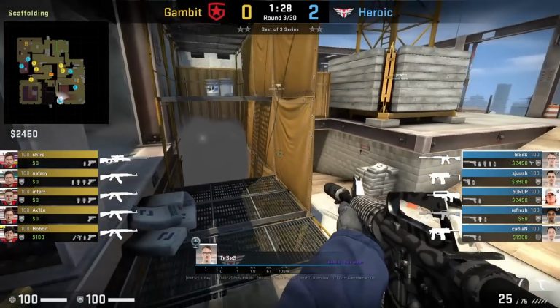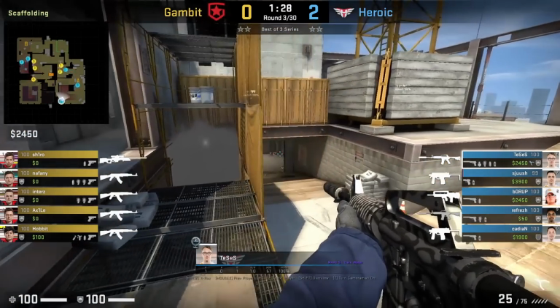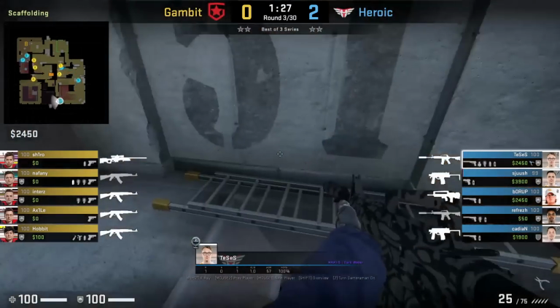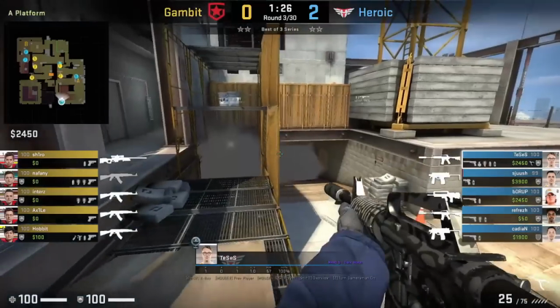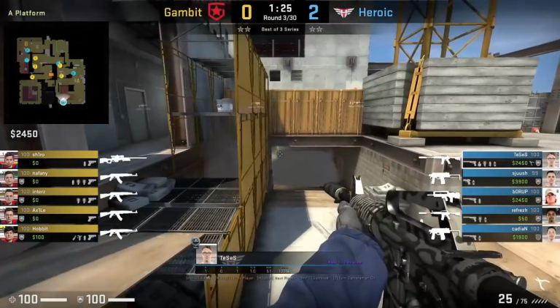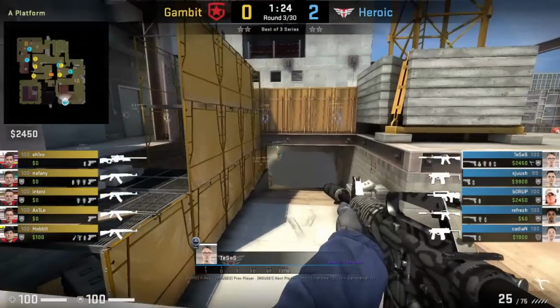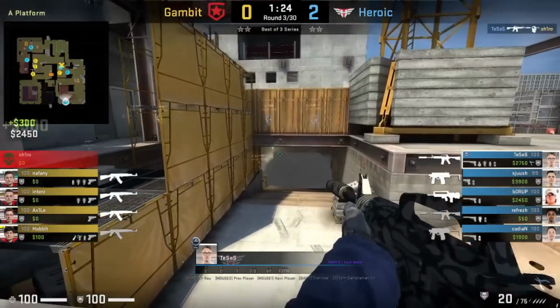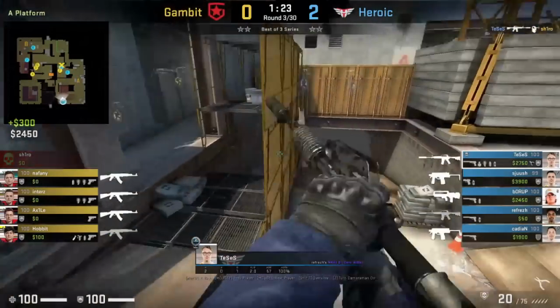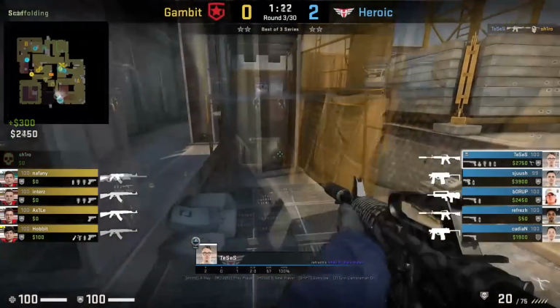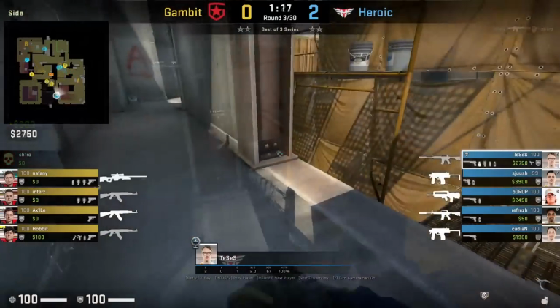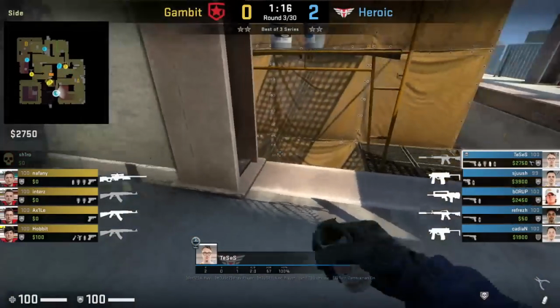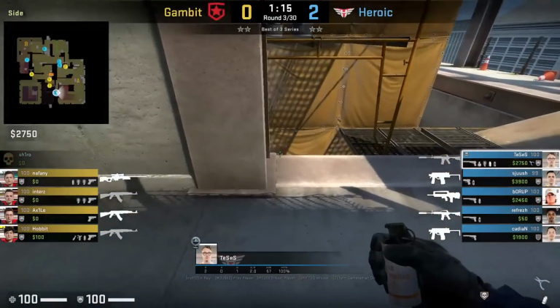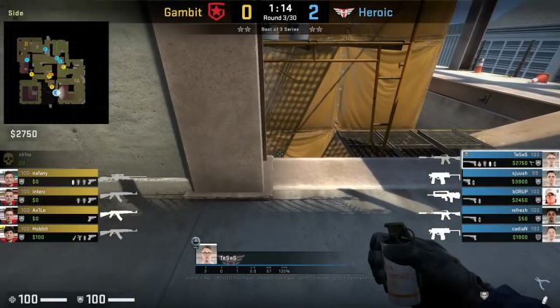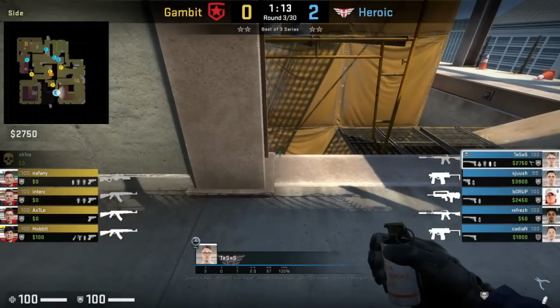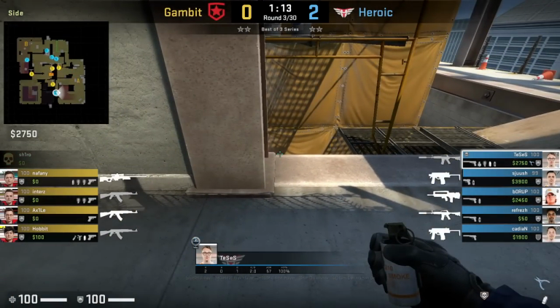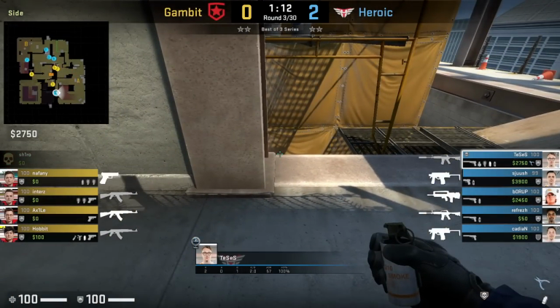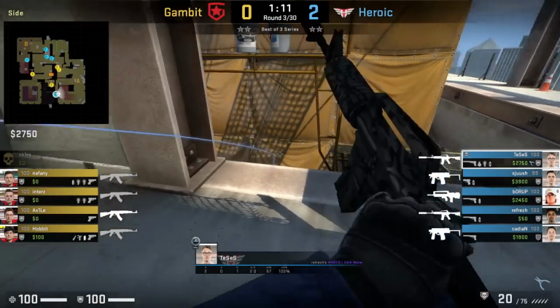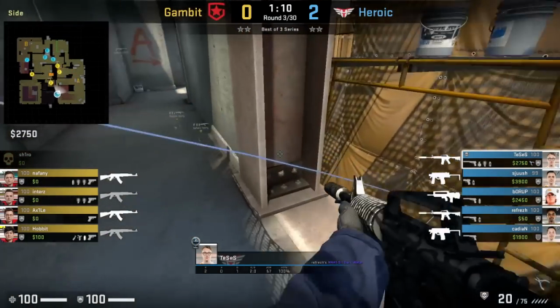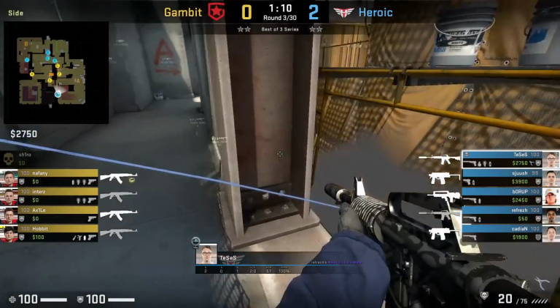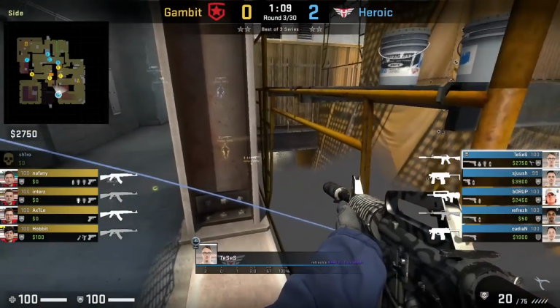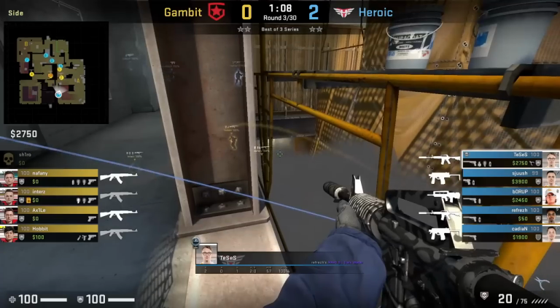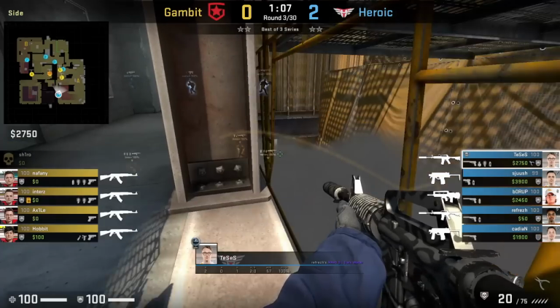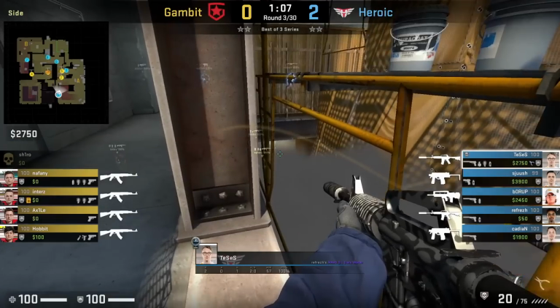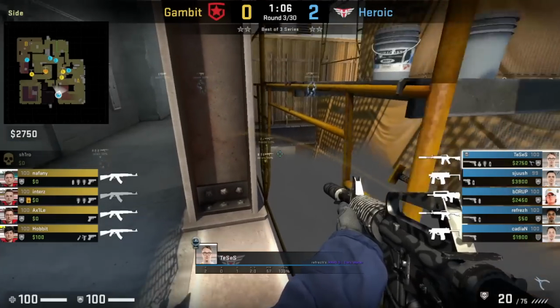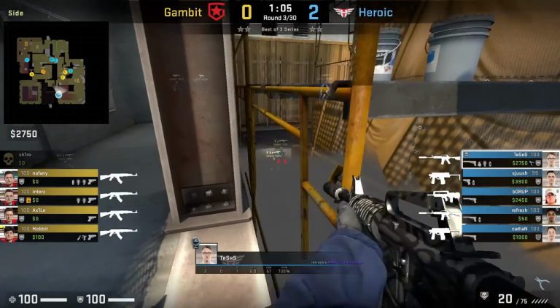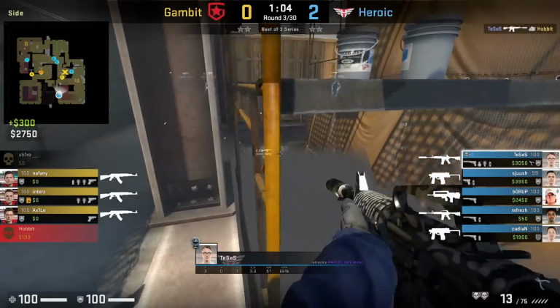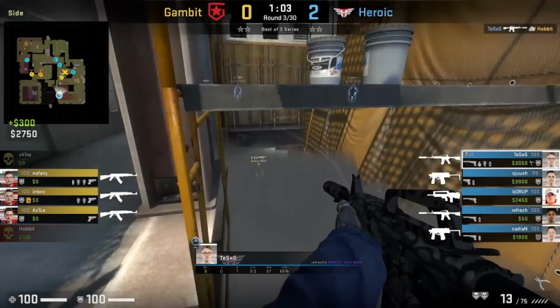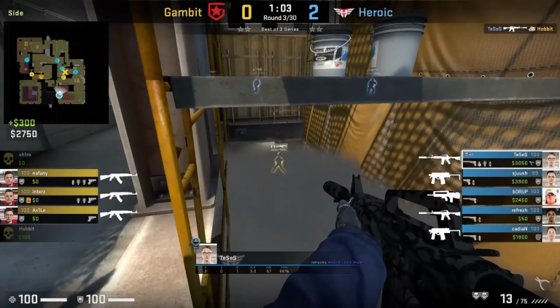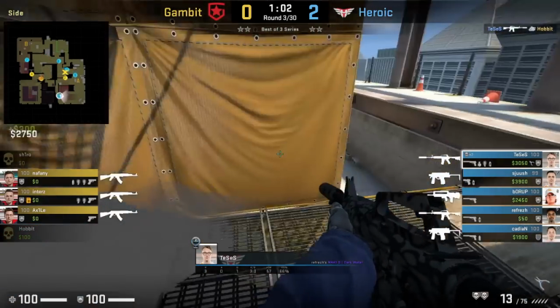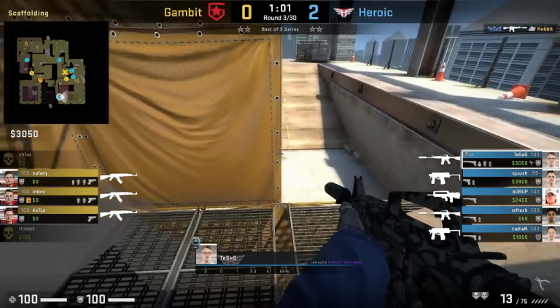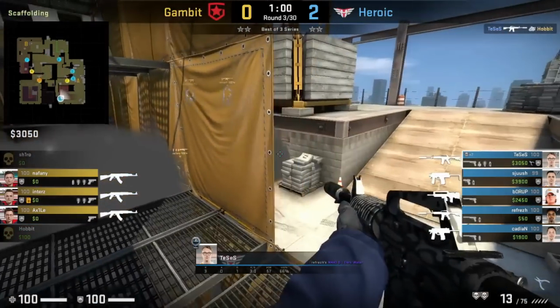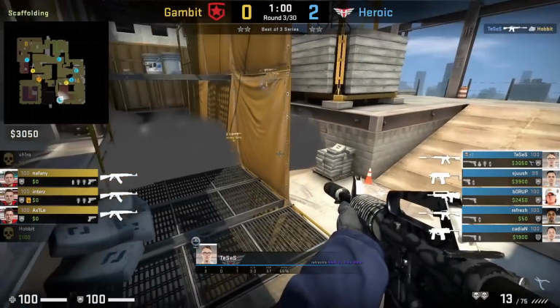Later in the round he throws a one-way smoke from Ivy, aims at the floor, then left click throw. He peeks over the smoke and can see bottom ramp where he kills Hobbit, then swings right to spot ramp and onto stage where he kills Naphne.